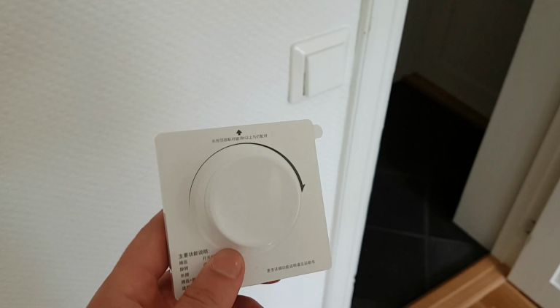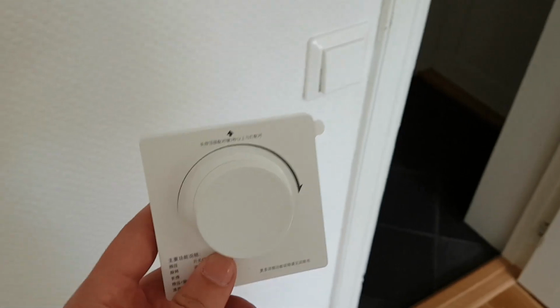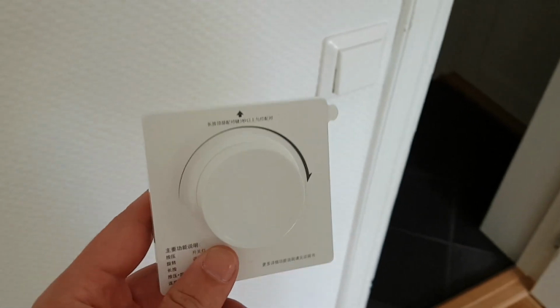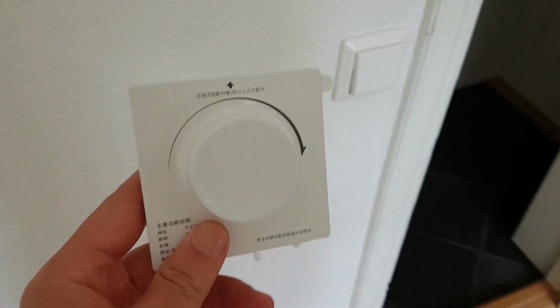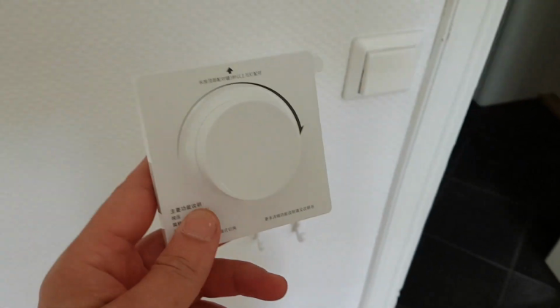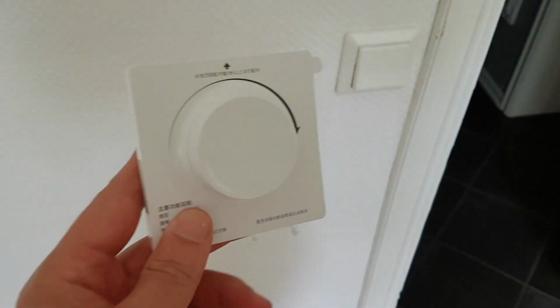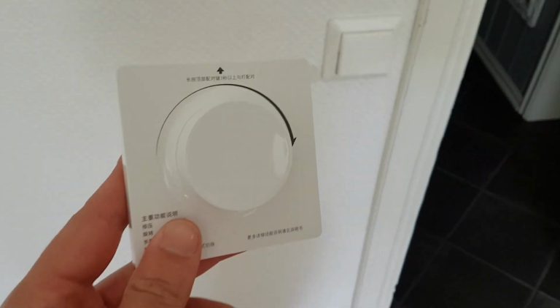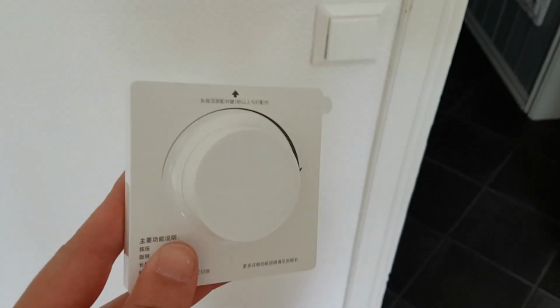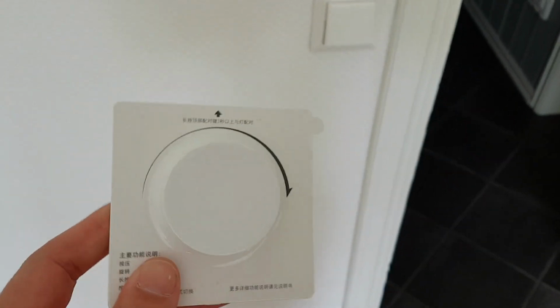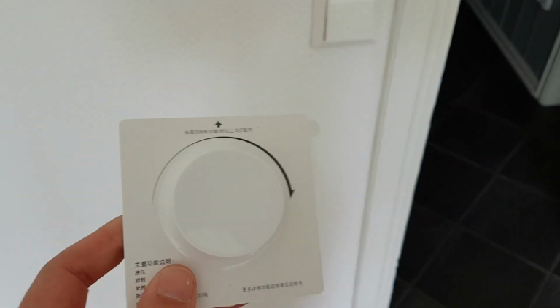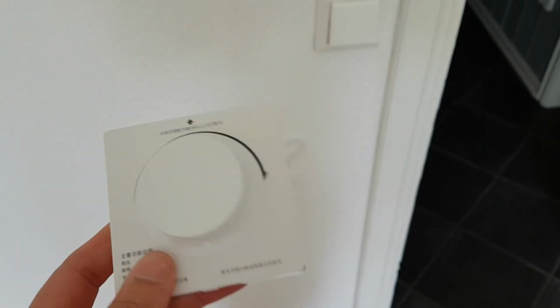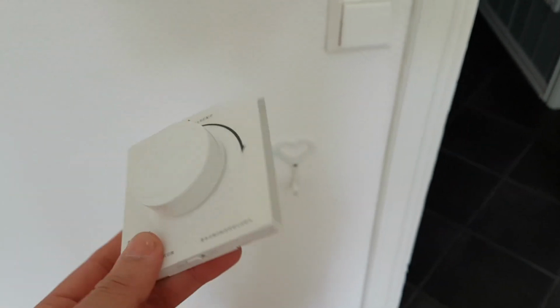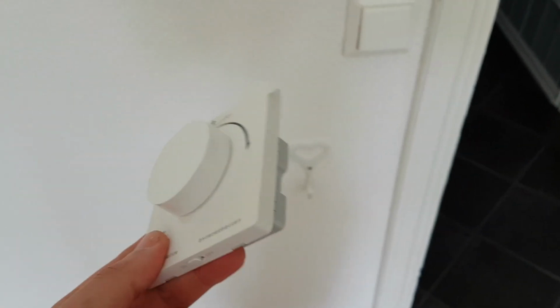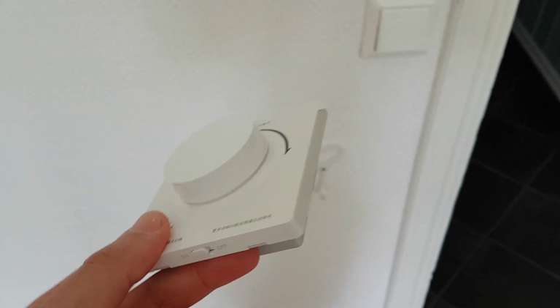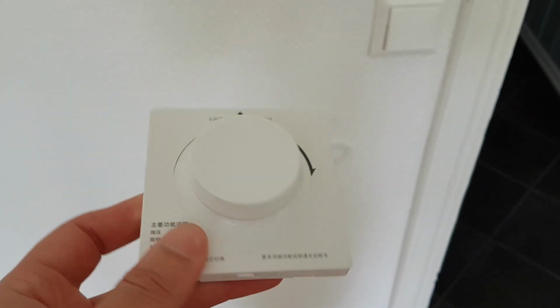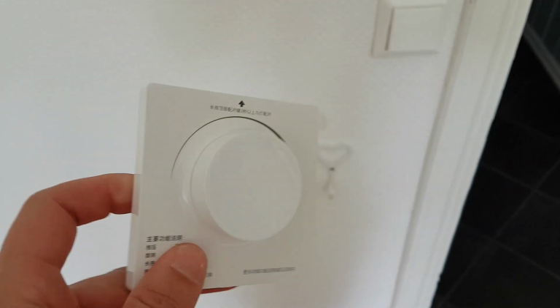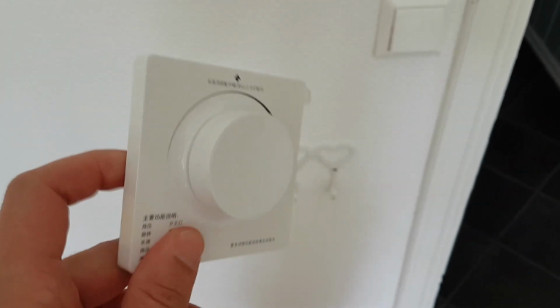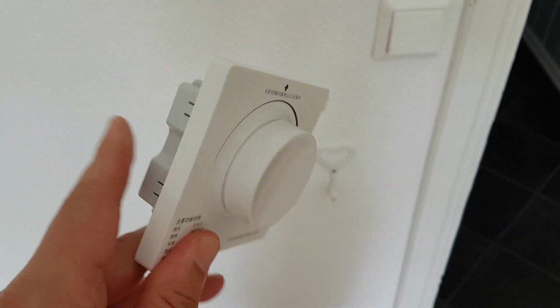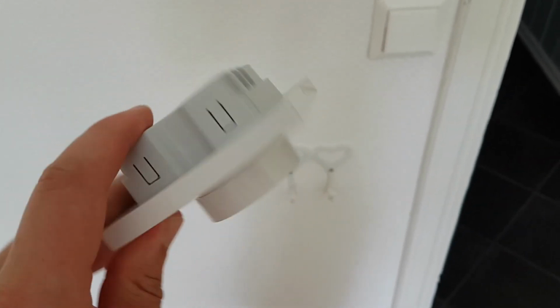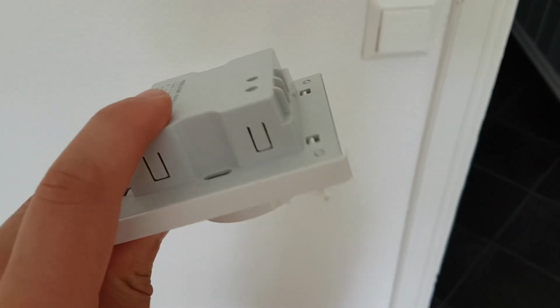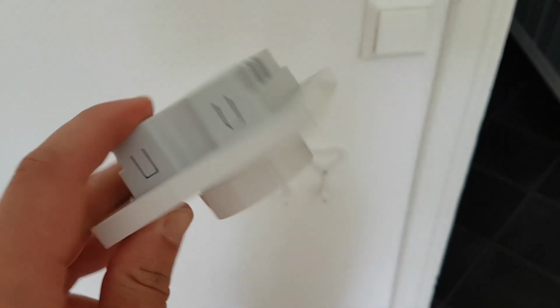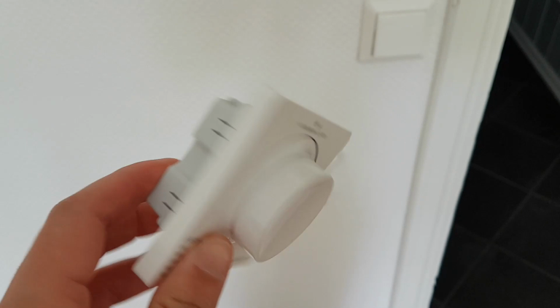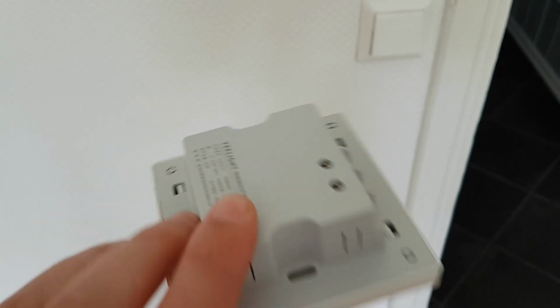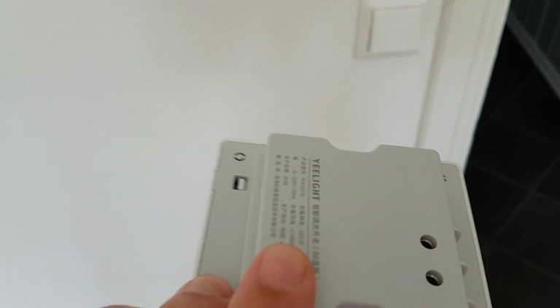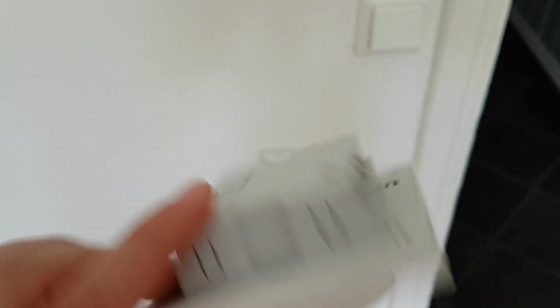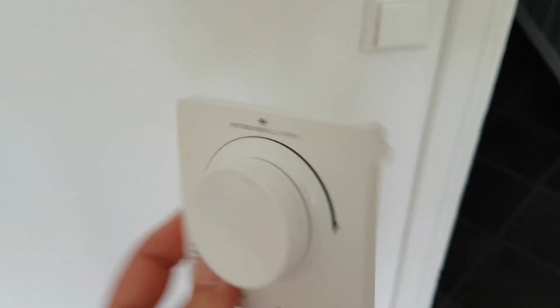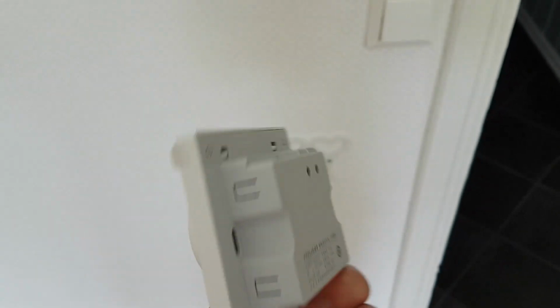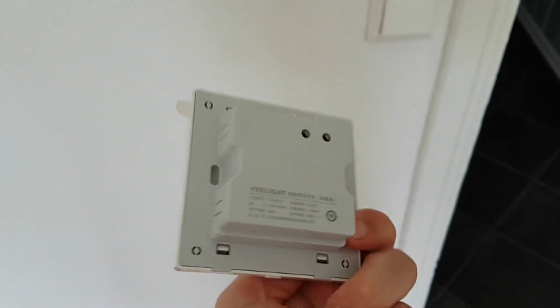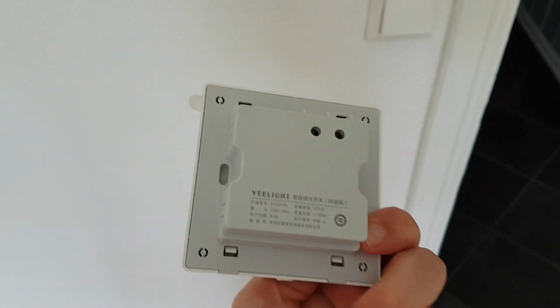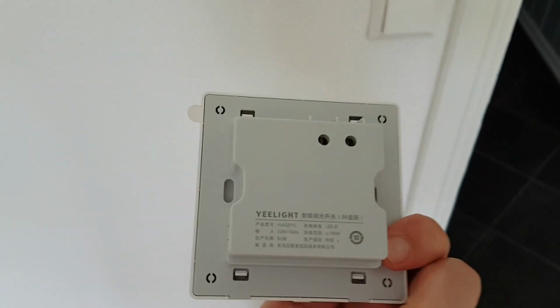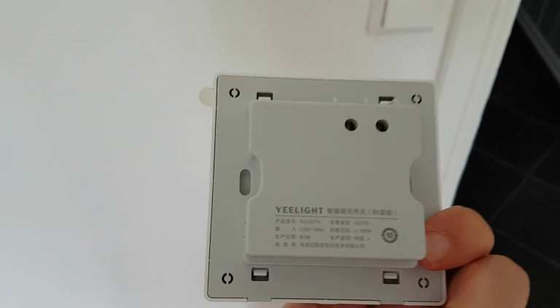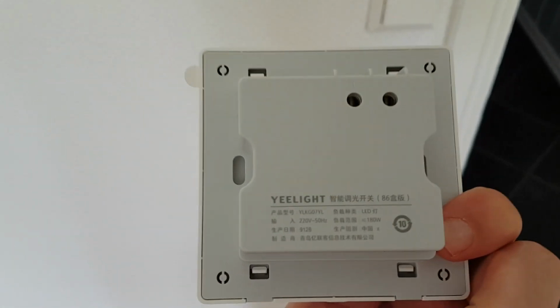Hi there and thanks for watching. So this is the Xiaomi — no actually it's not a Xiaomi, it's a Yeelight dimmer switch.